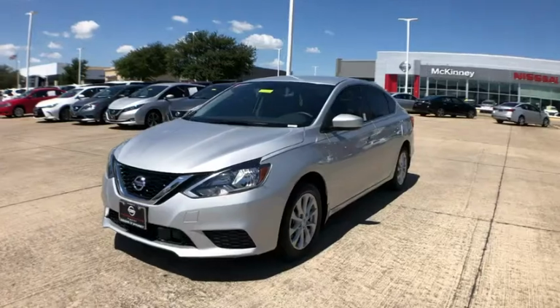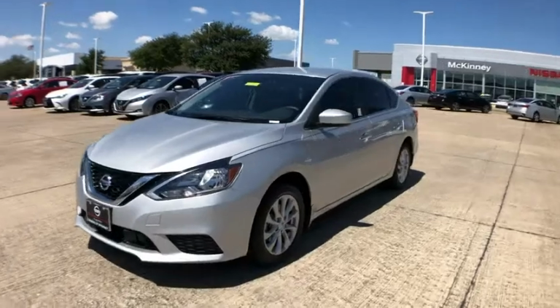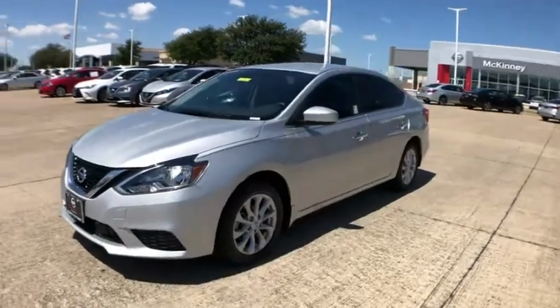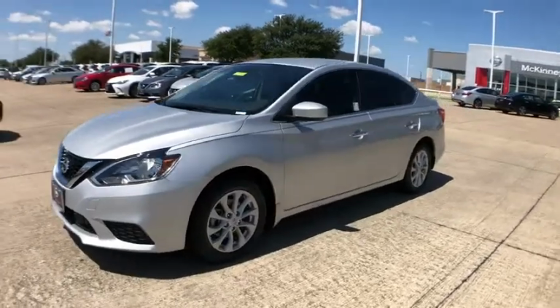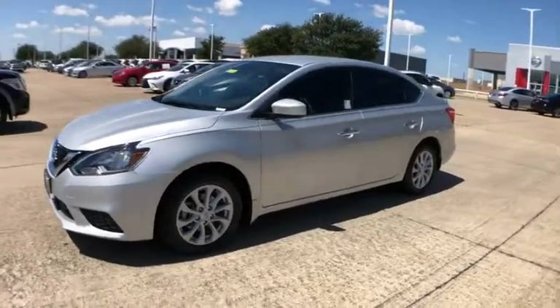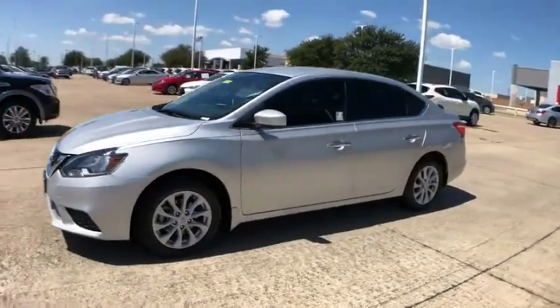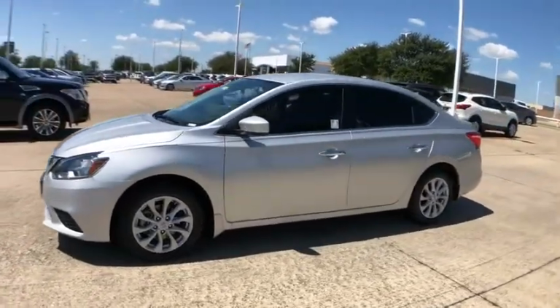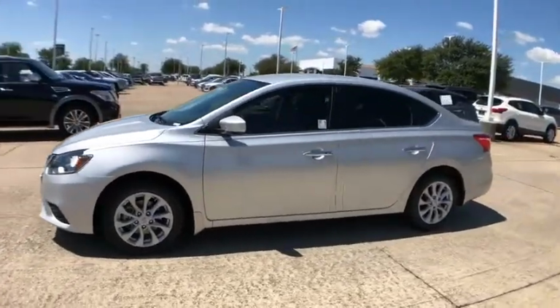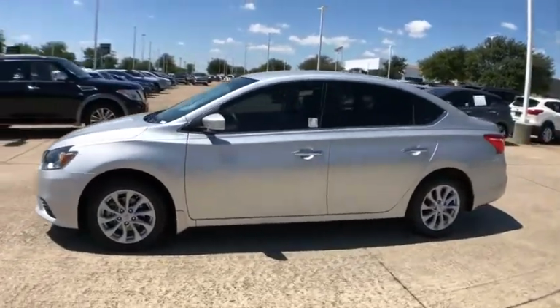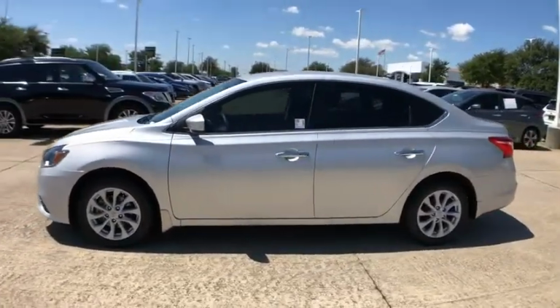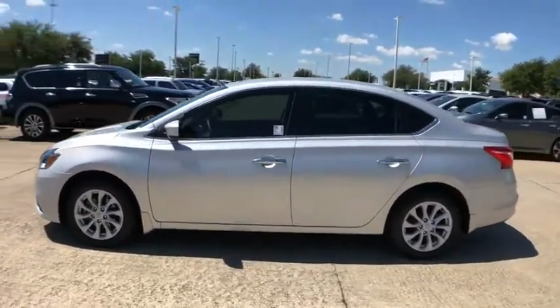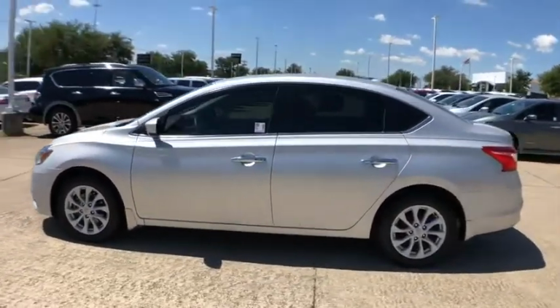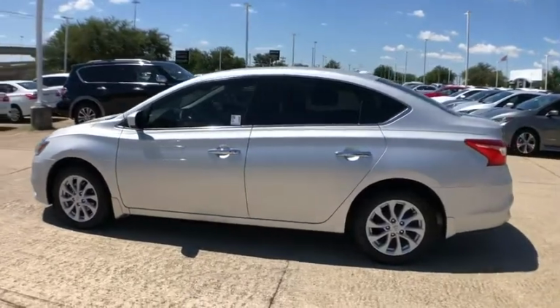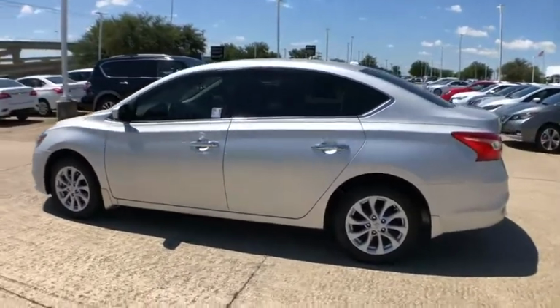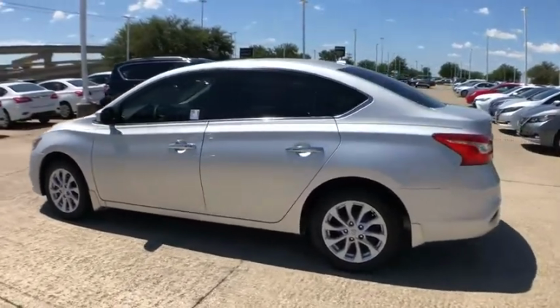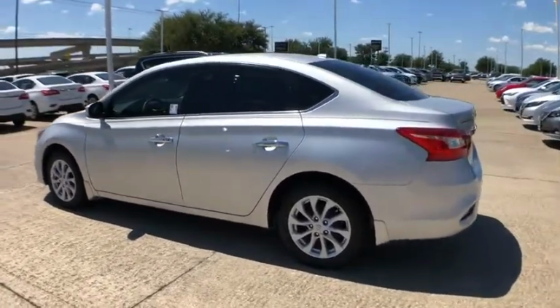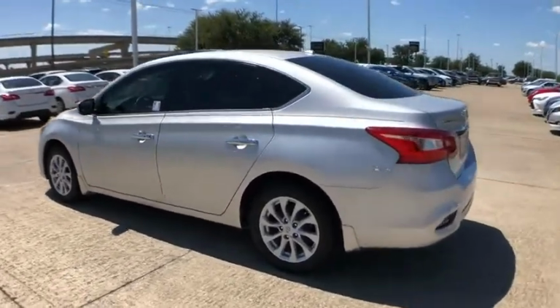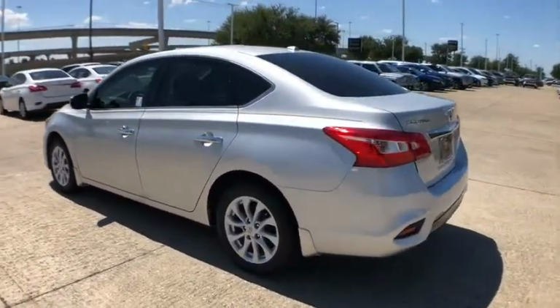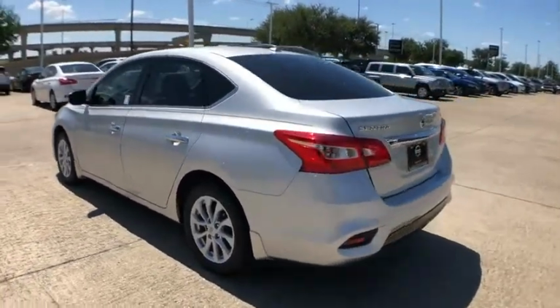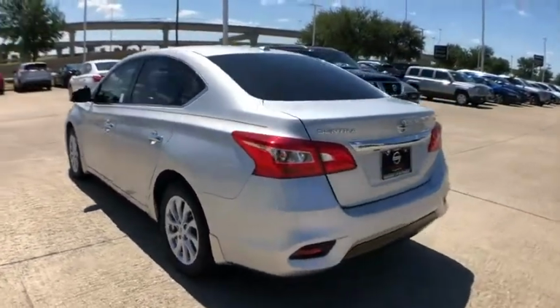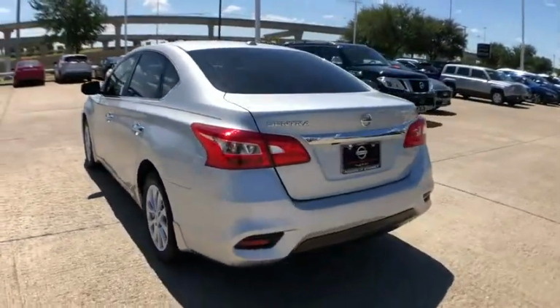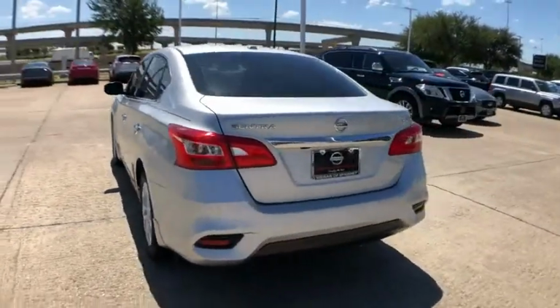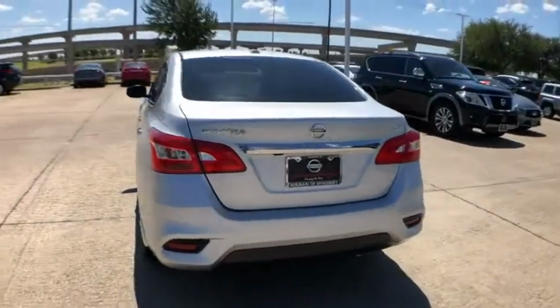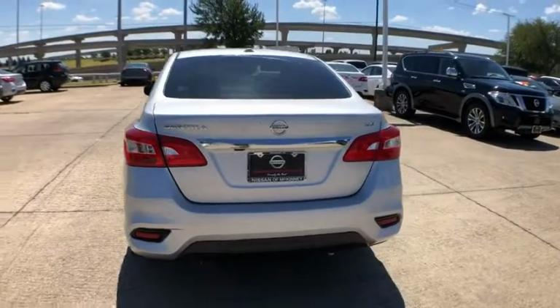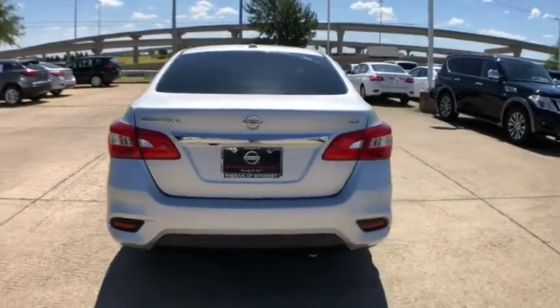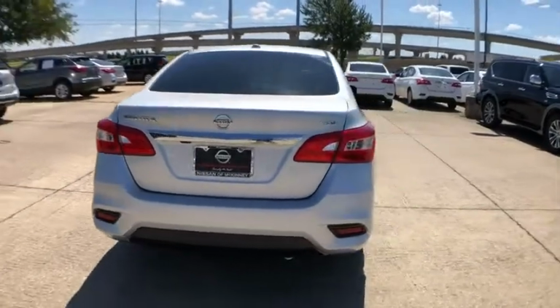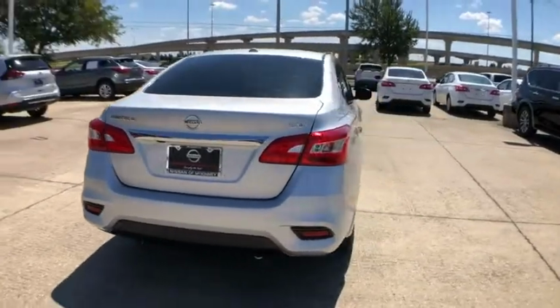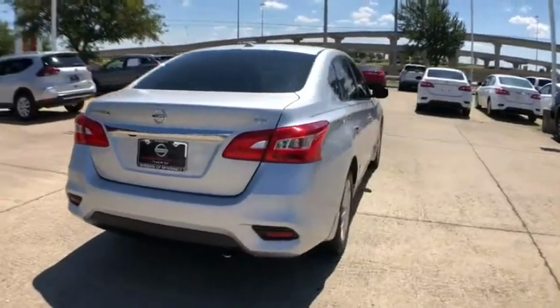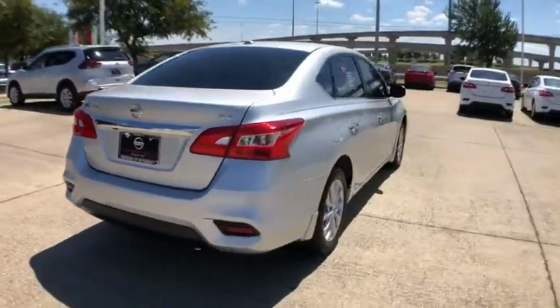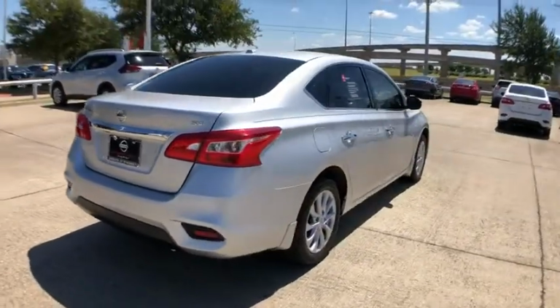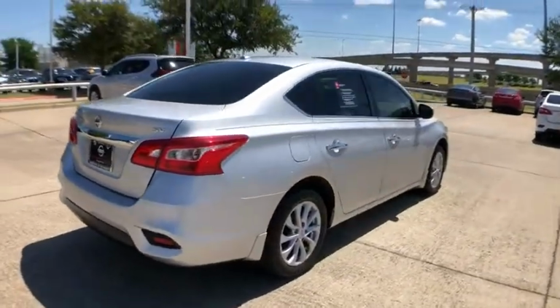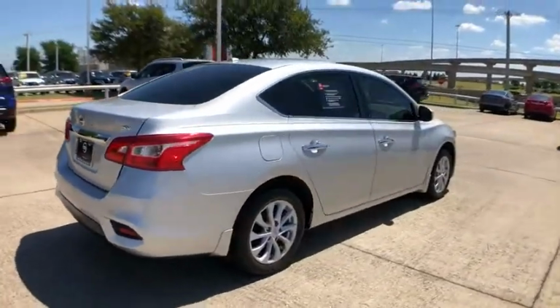Stop by and take a look at the 2018 Nissan Sentra. With its spacious and versatile interior and stellar fuel efficiency, the Nissan Sentra is the obvious choice for anyone who wants to enjoy a stylish and comfortable ride.